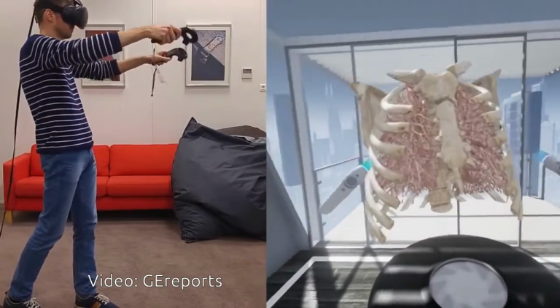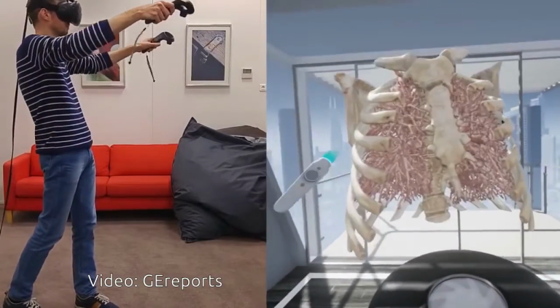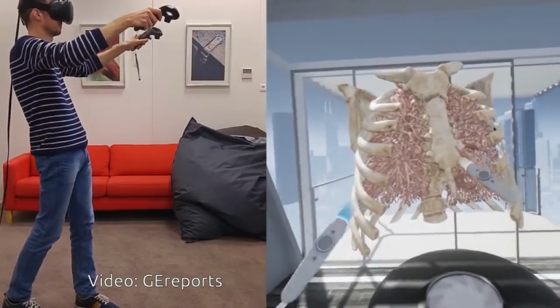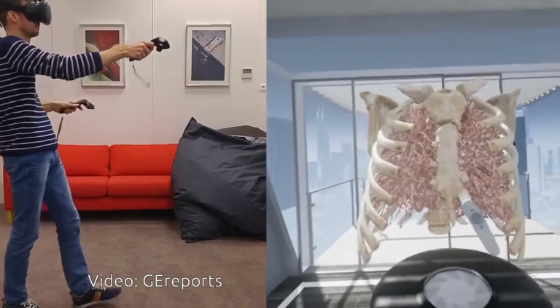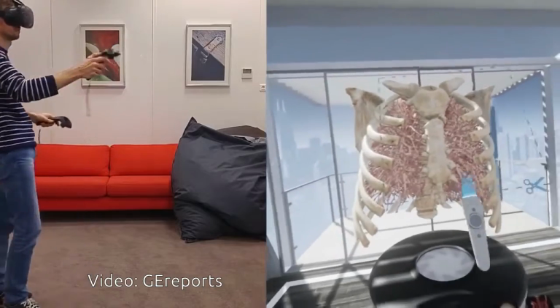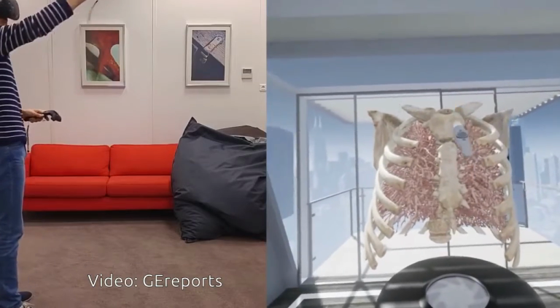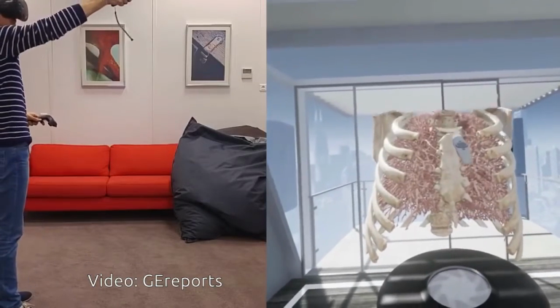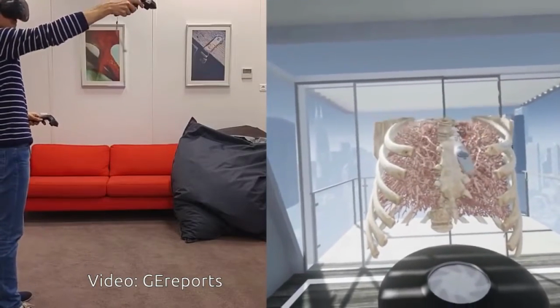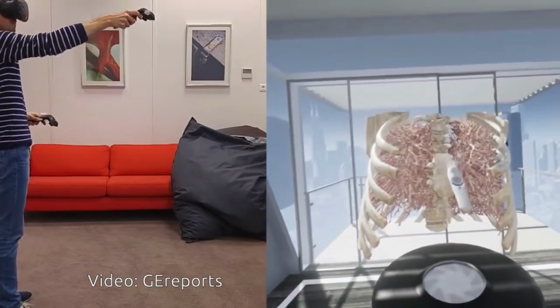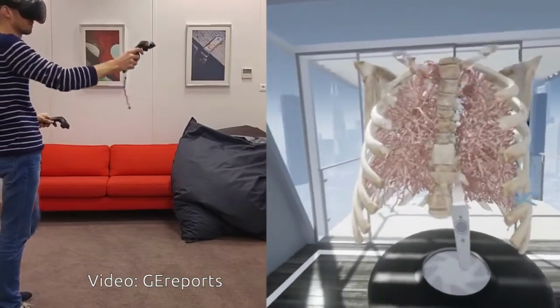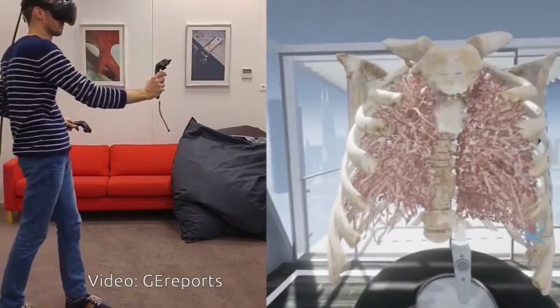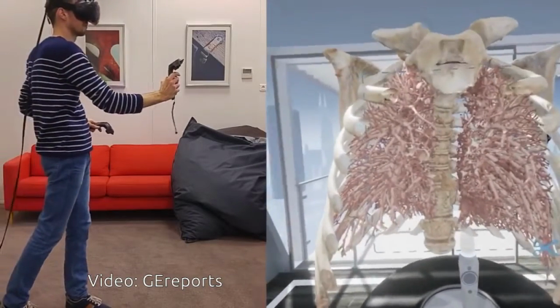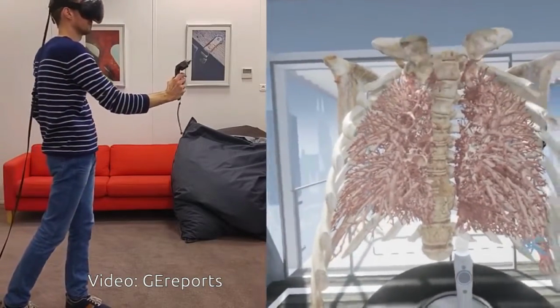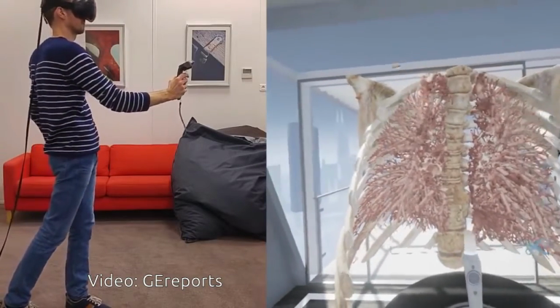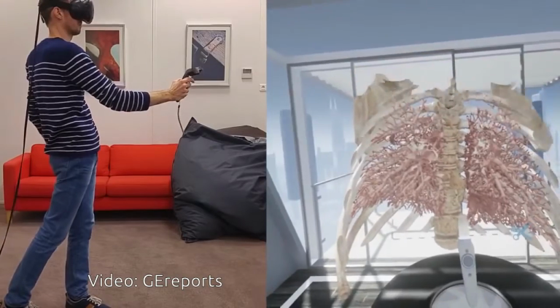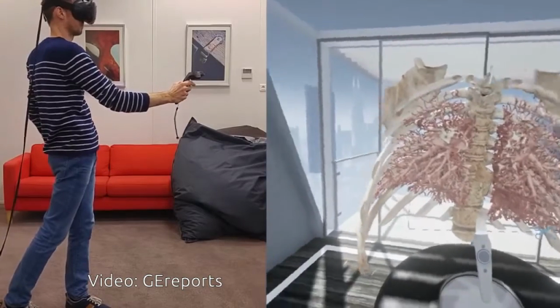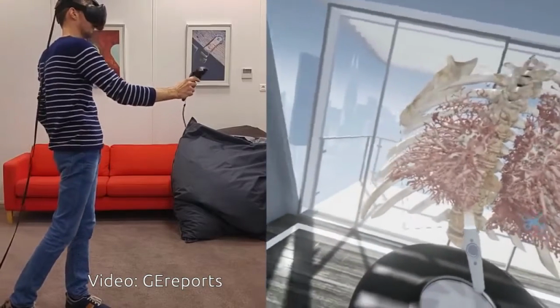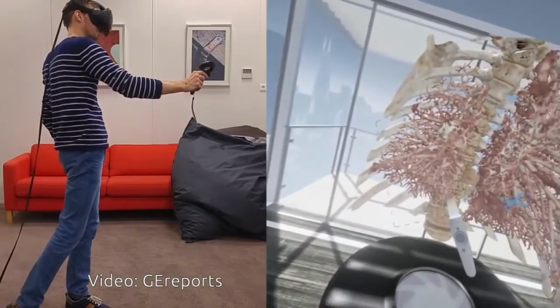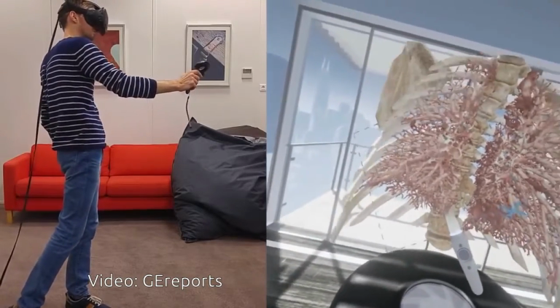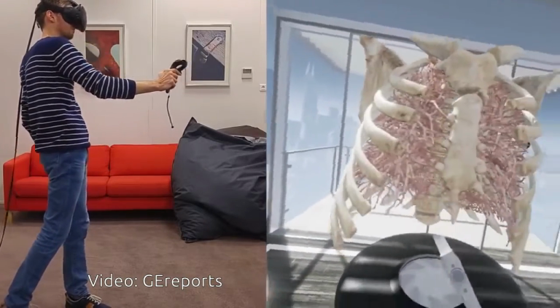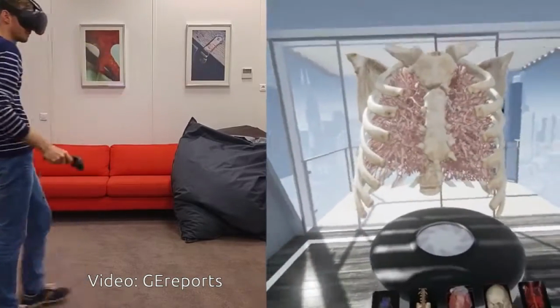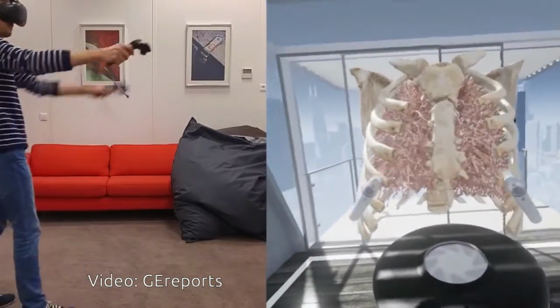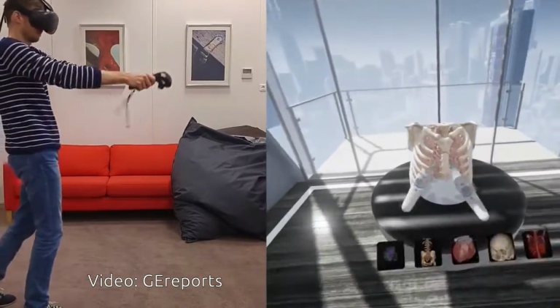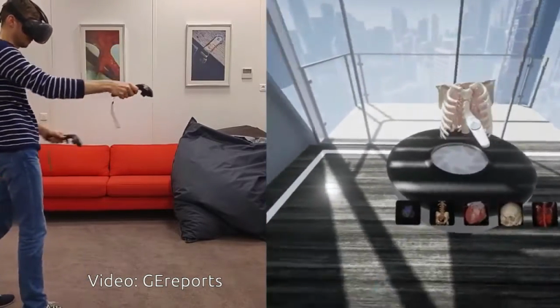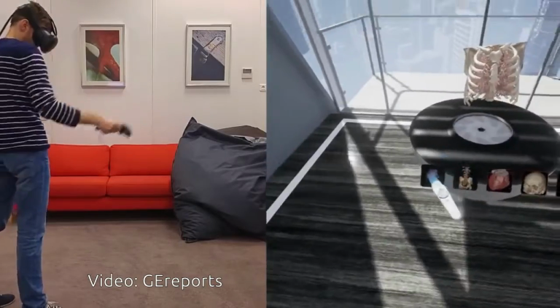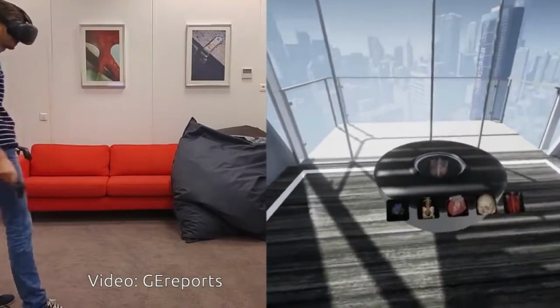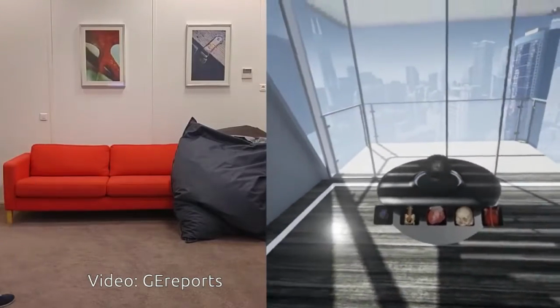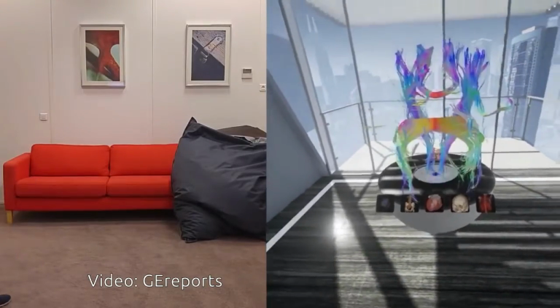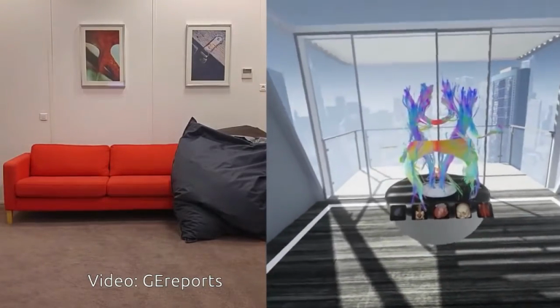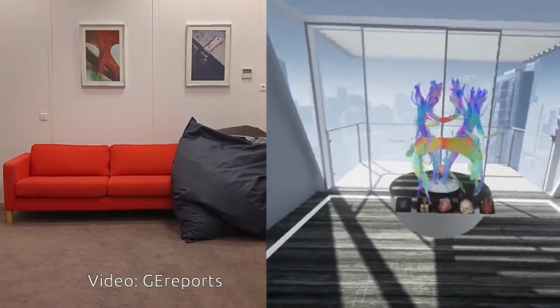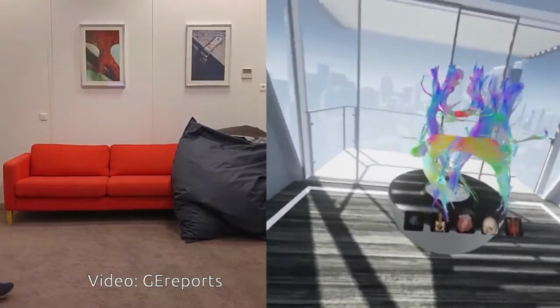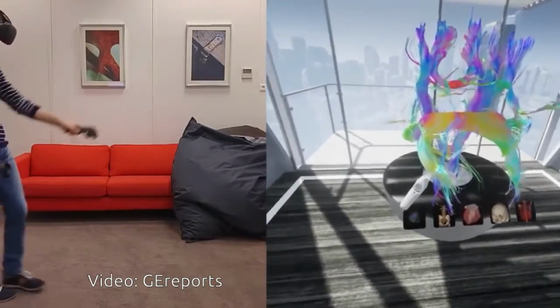GE will start testing the VR system with a customer in France this year before expanding to the United States and Asia. The first prototype will be used as a tool to help doctors learn more about anatomy and how to better identify pathologies.